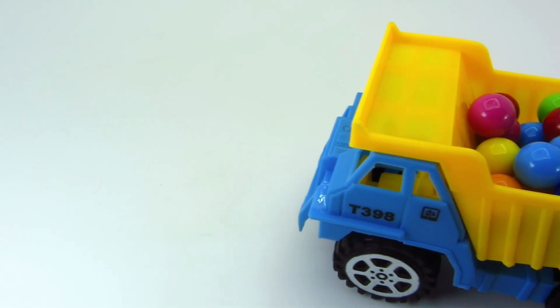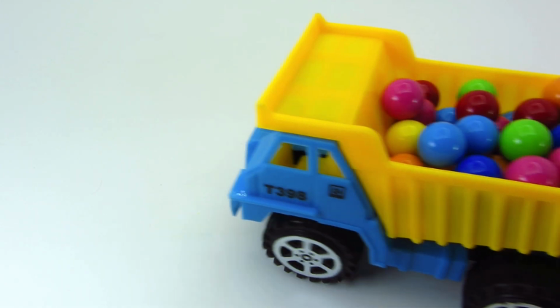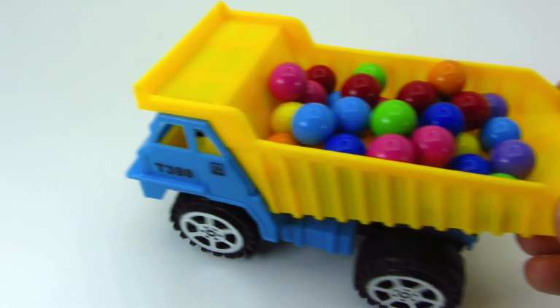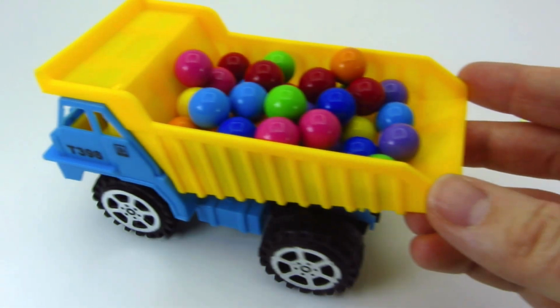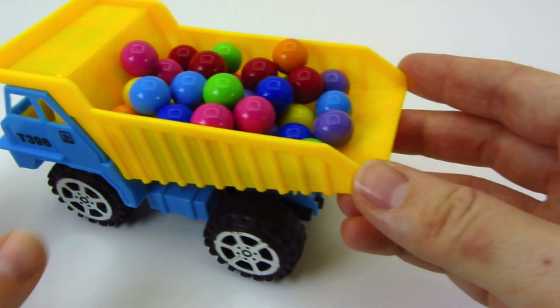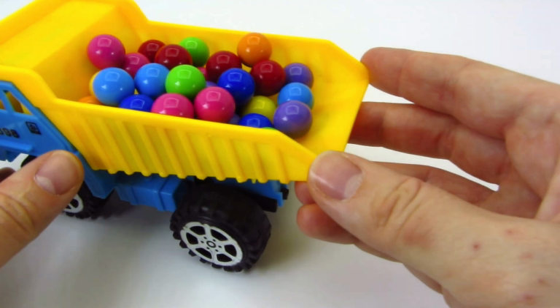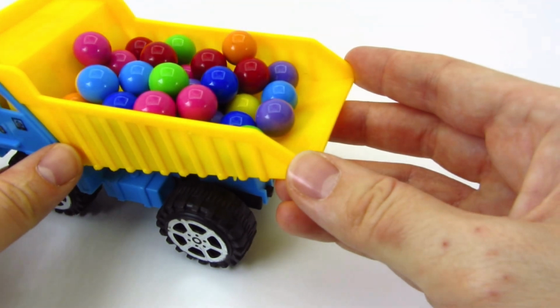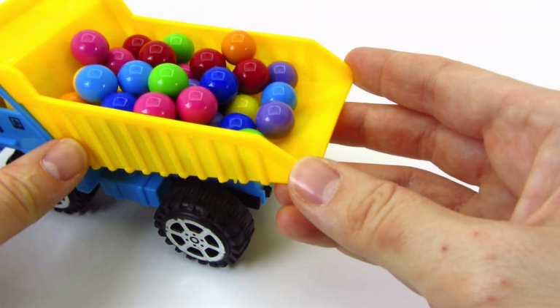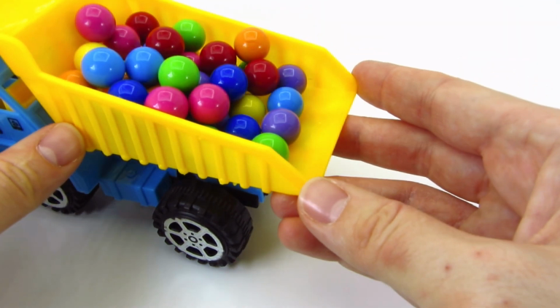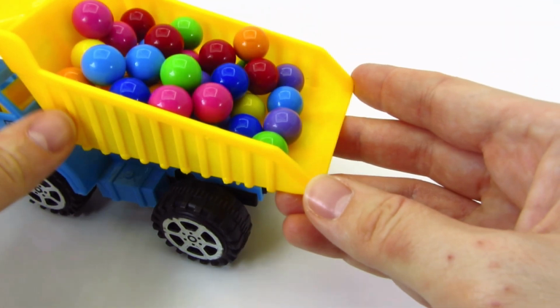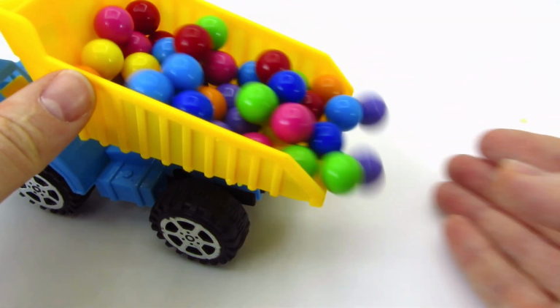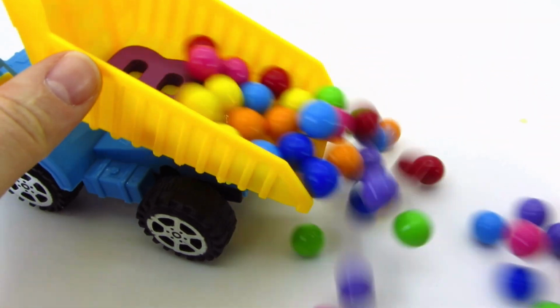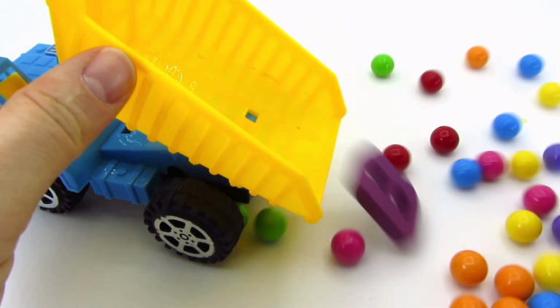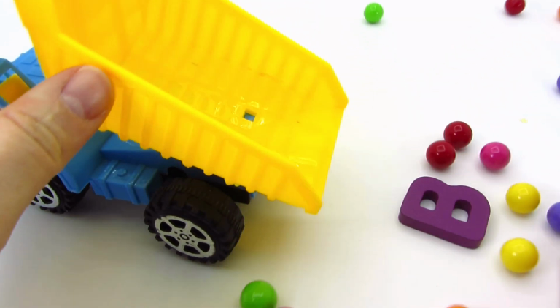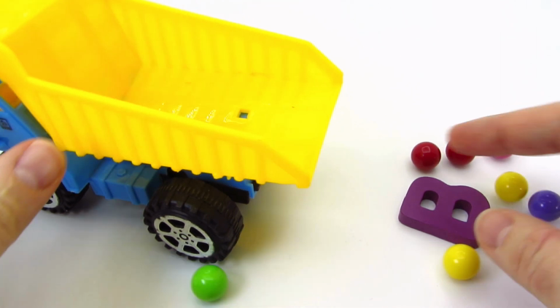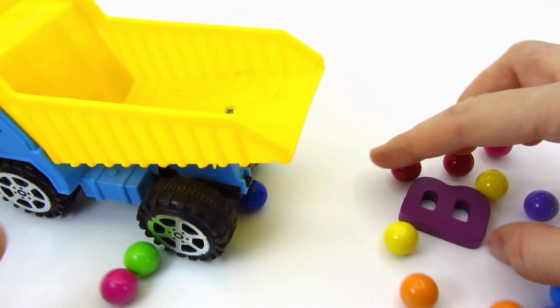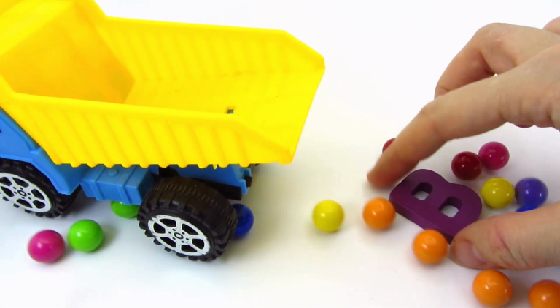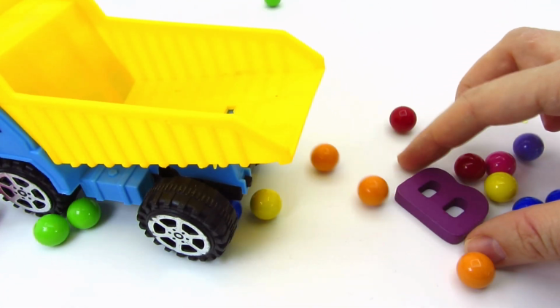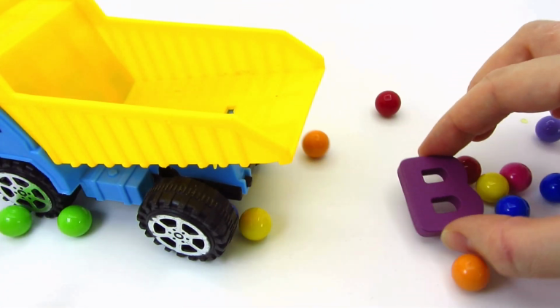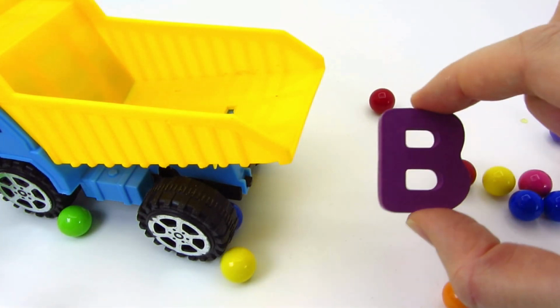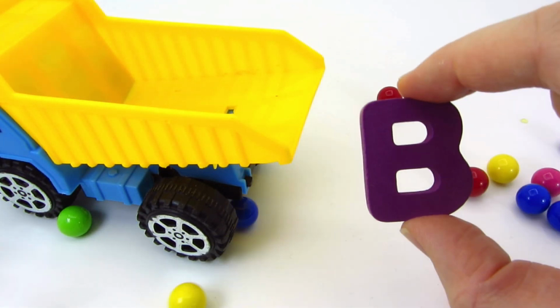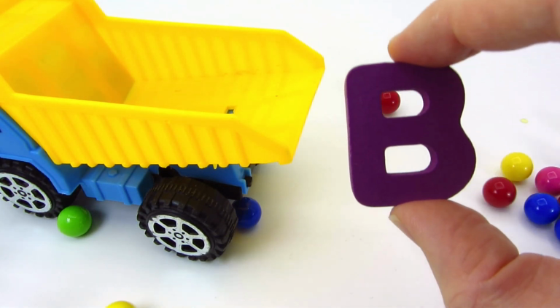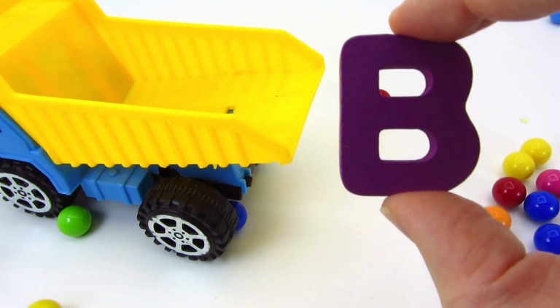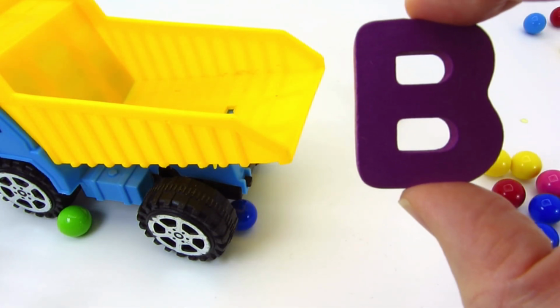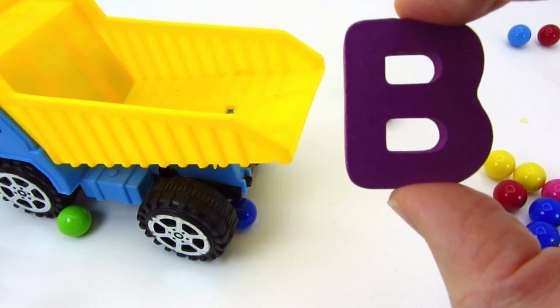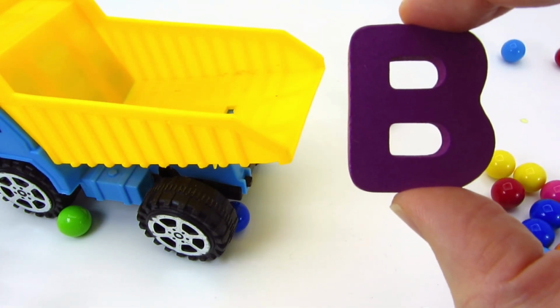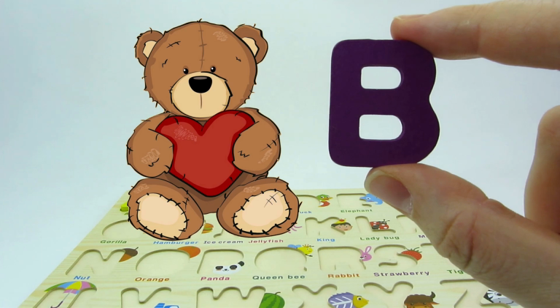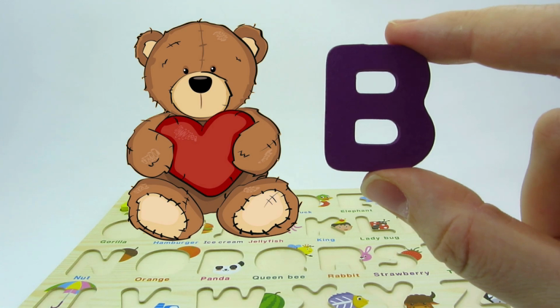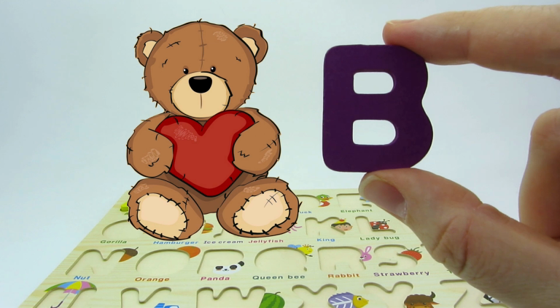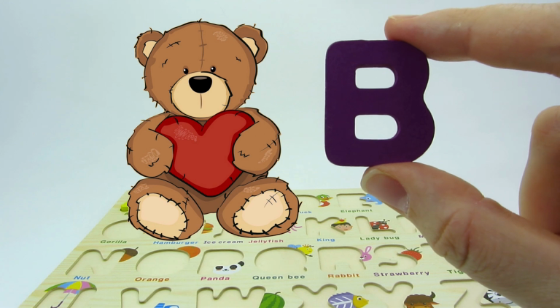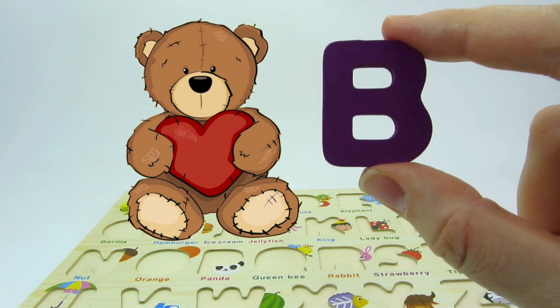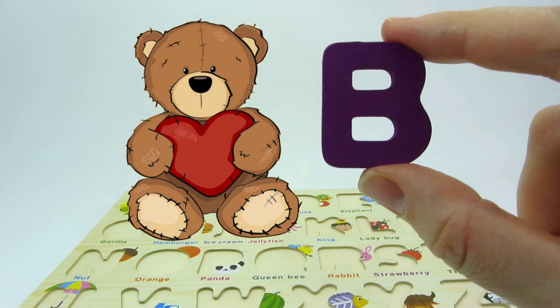It's a dump truck! Let's see what's in its back! Wow! We found another letter! It's the letter B! B is for bear!